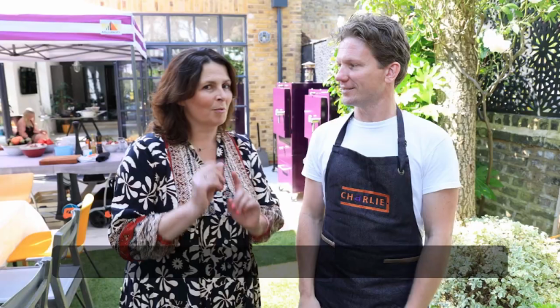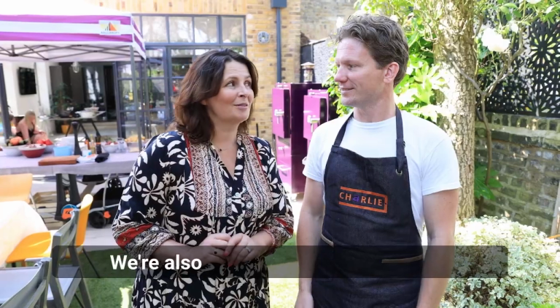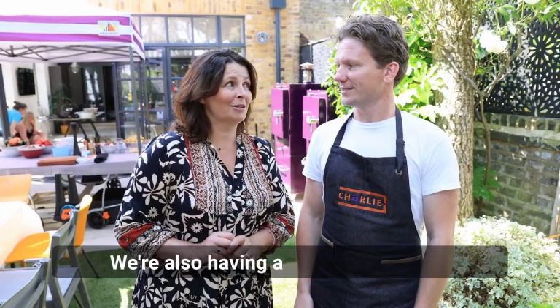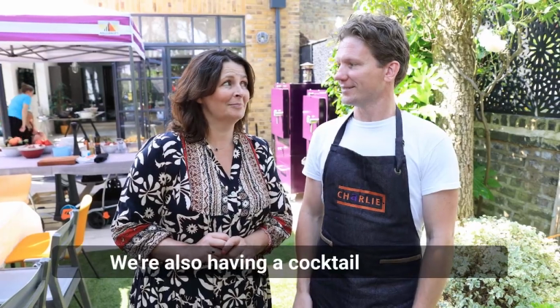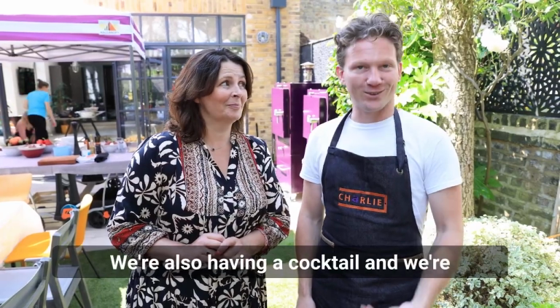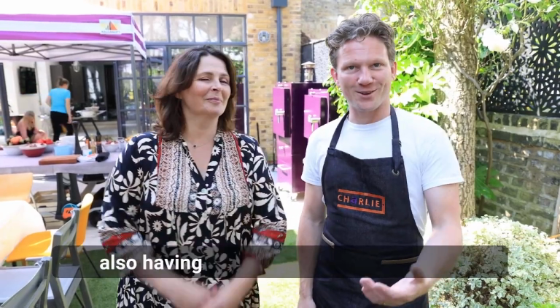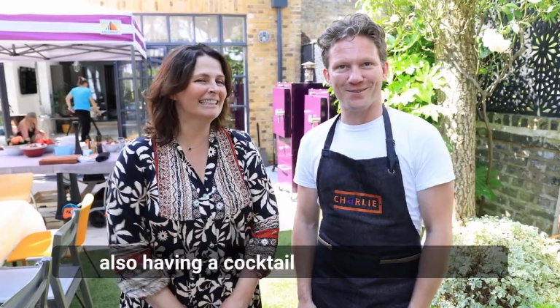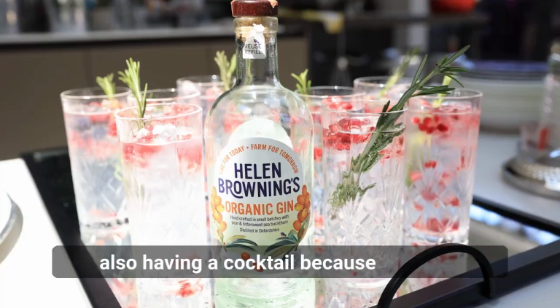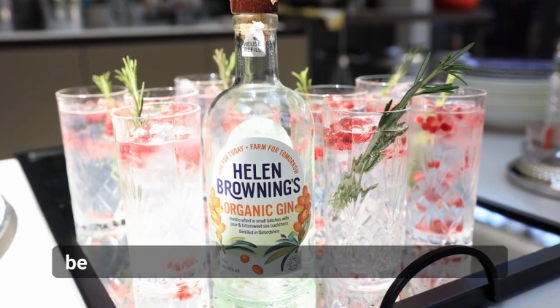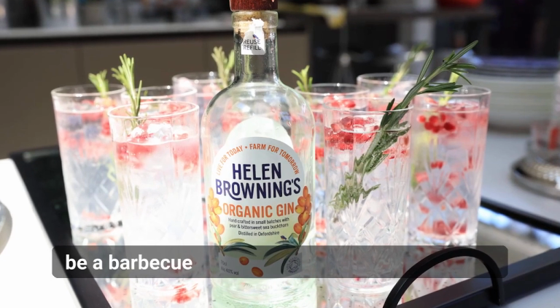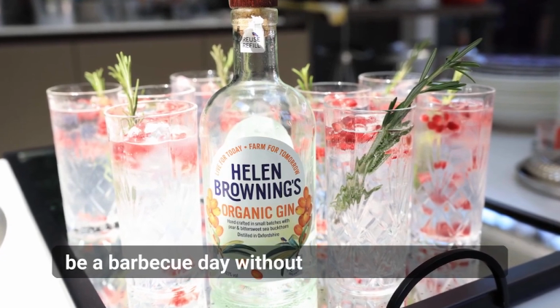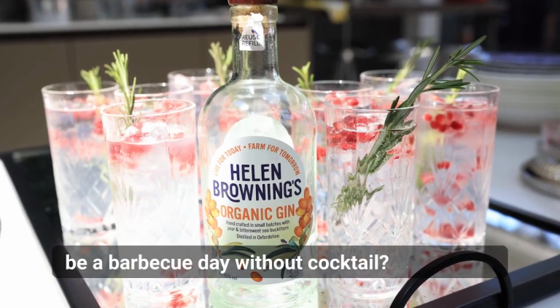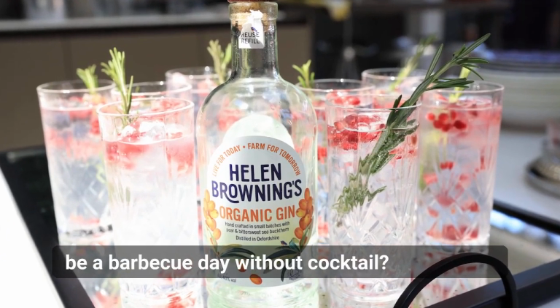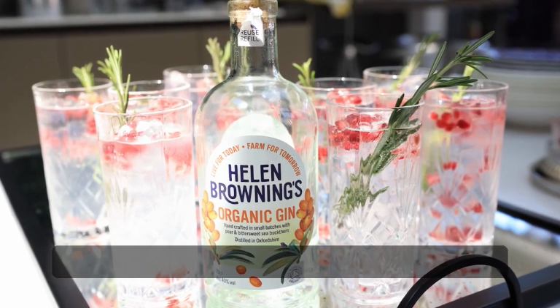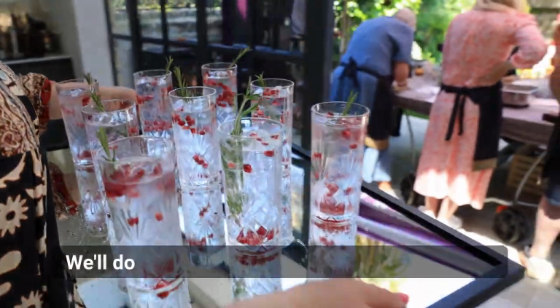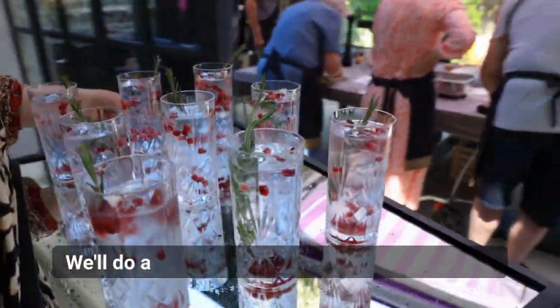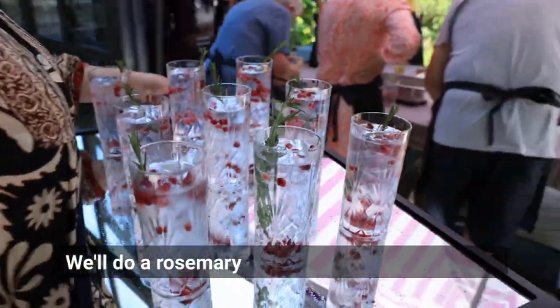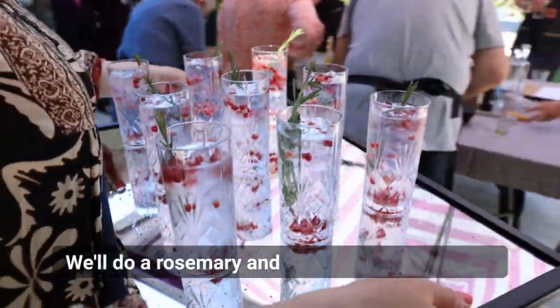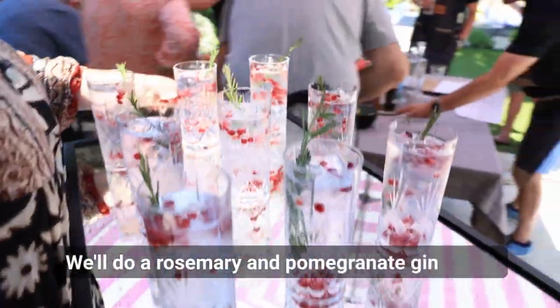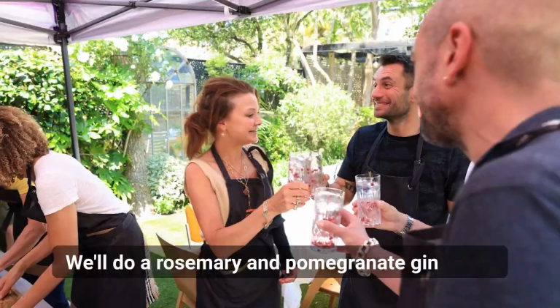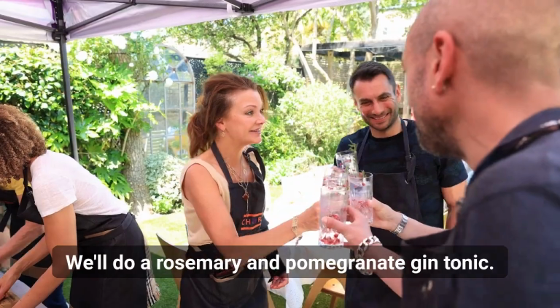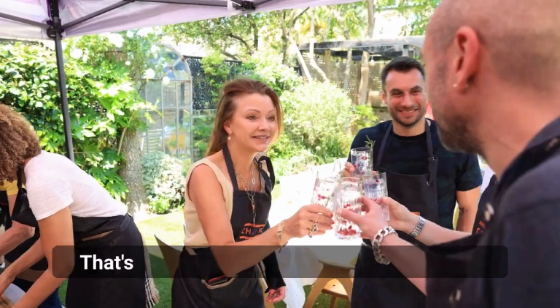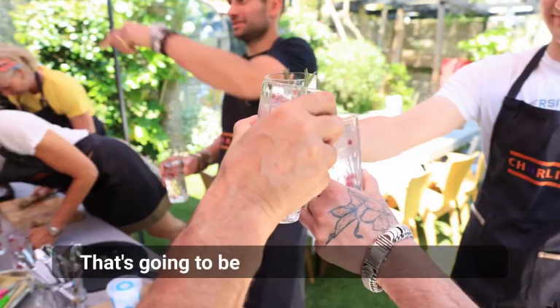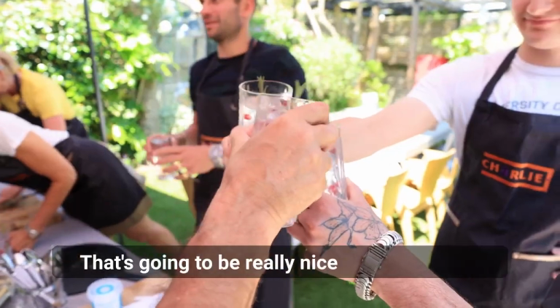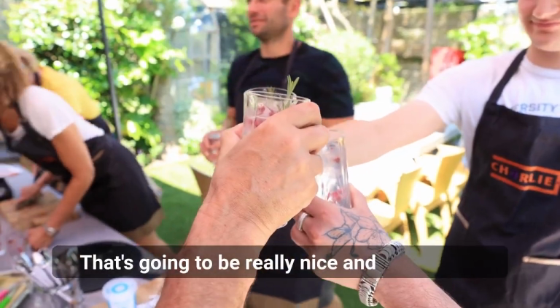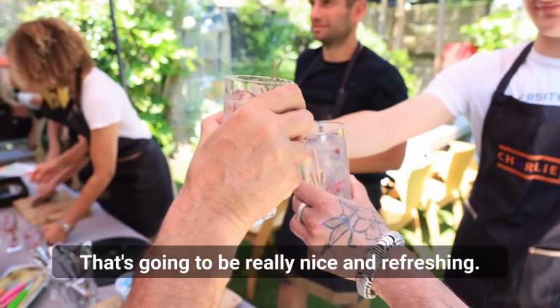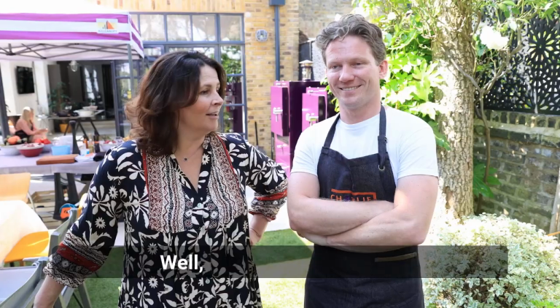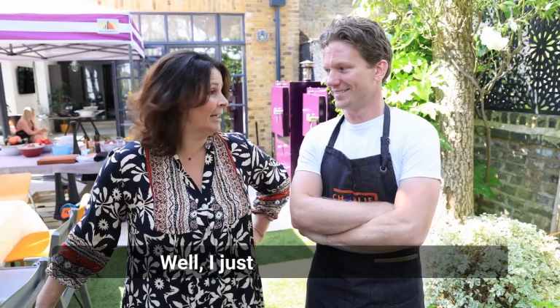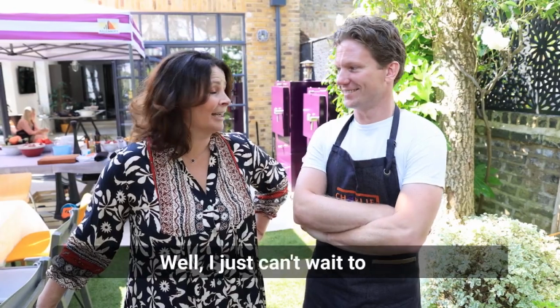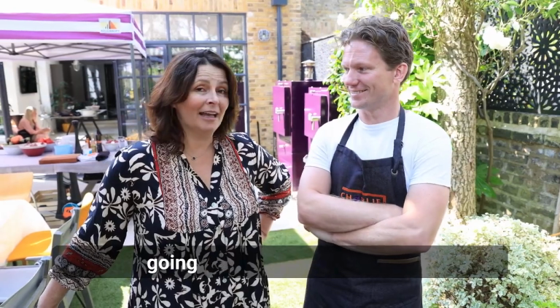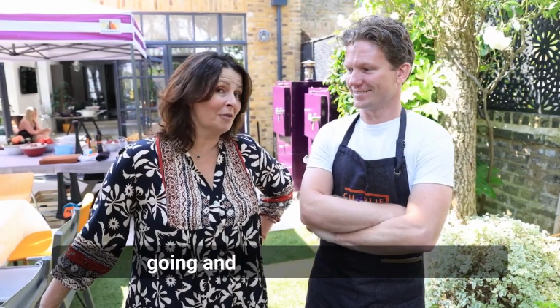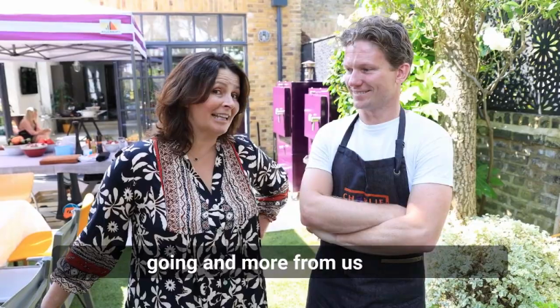We're also having a cocktail, because what would a barbecue day be without one? We'll do a rosemary and pomegranate gin tonic — that's going to be really nice and refreshing. I just can't wait to get going, and more from us later.